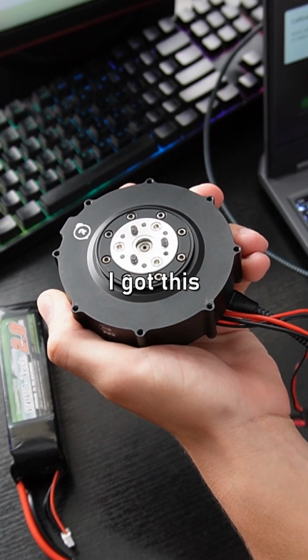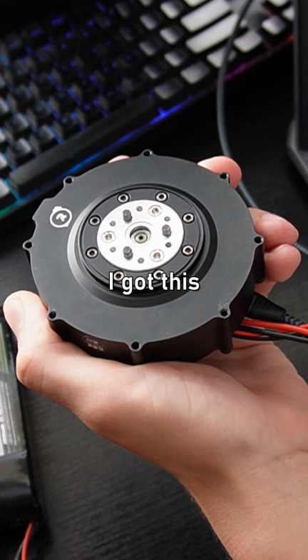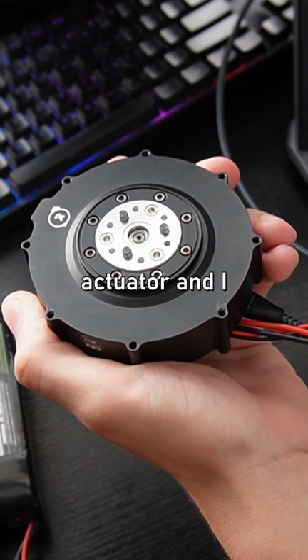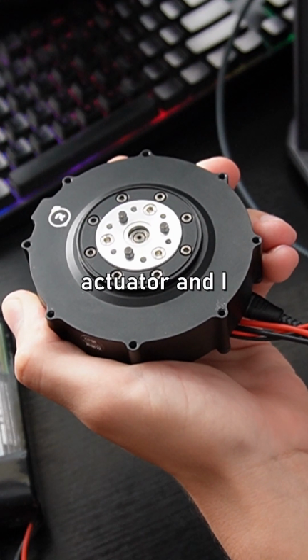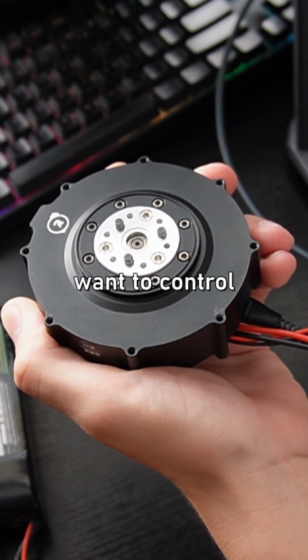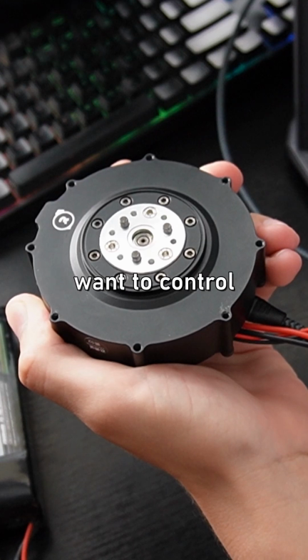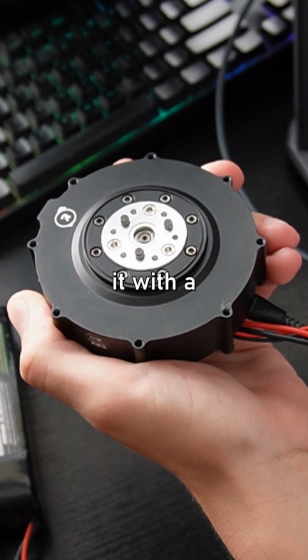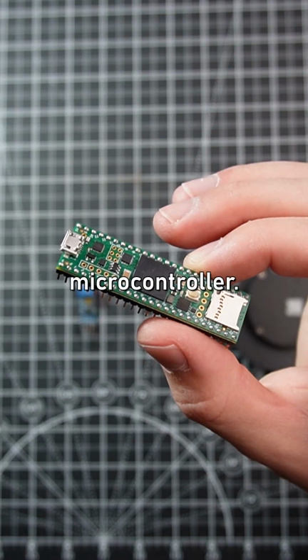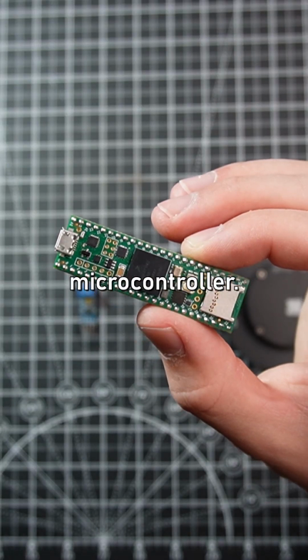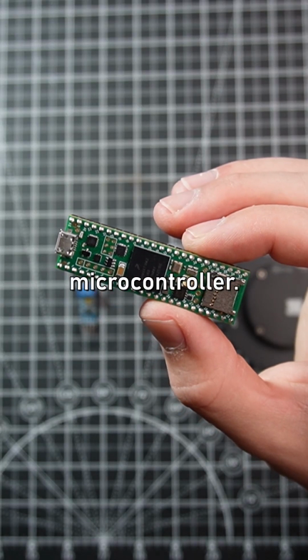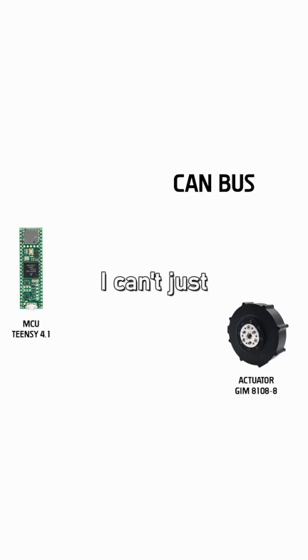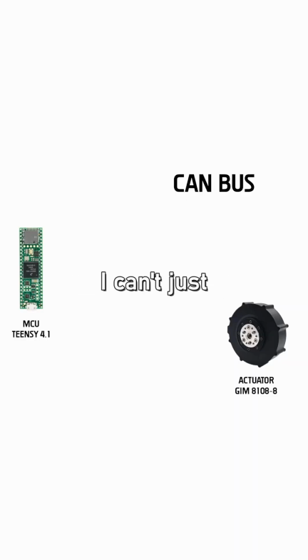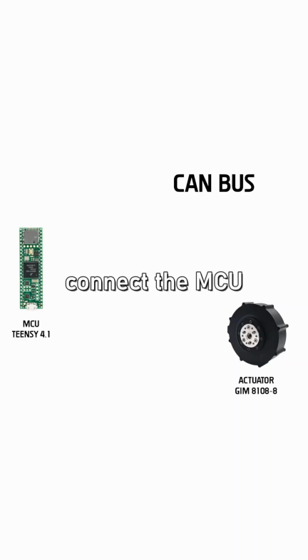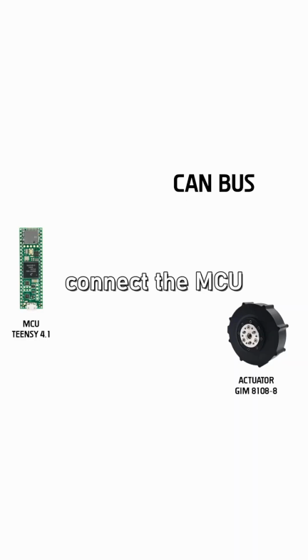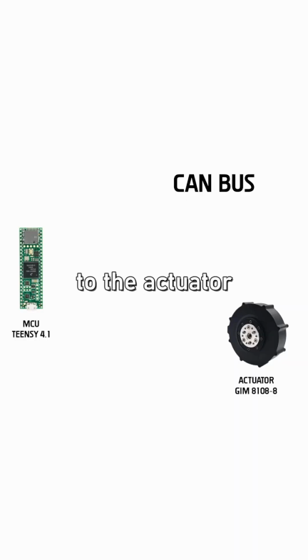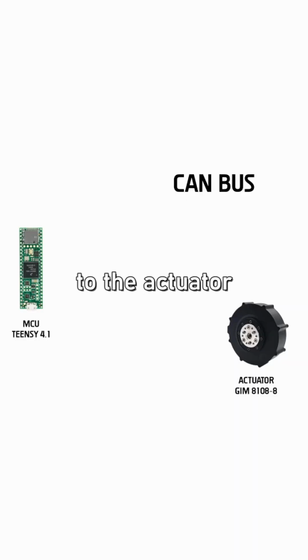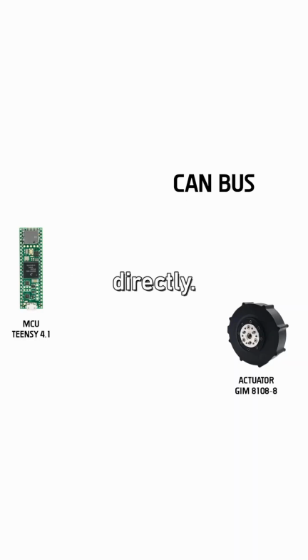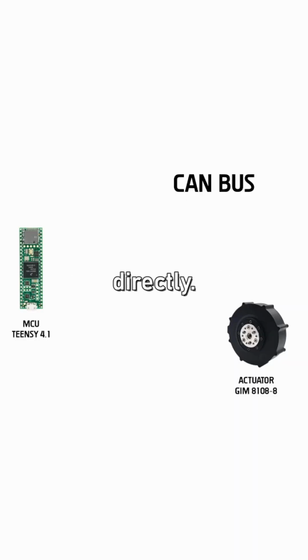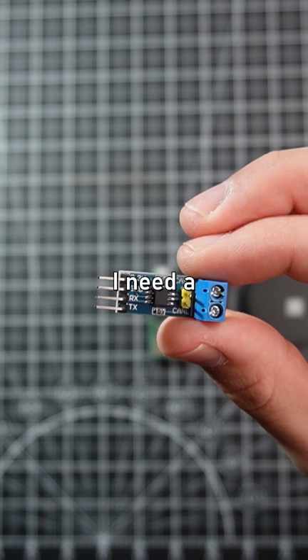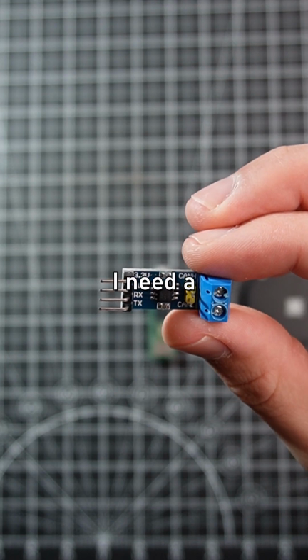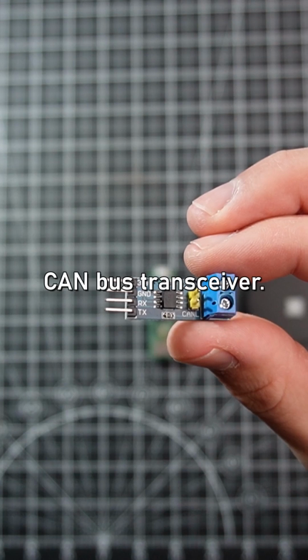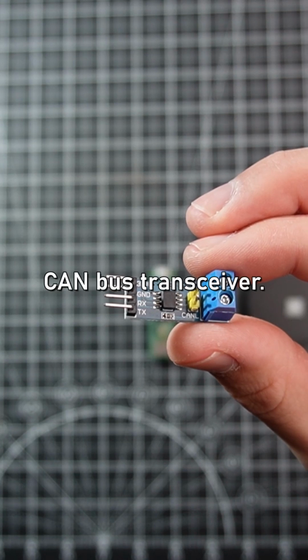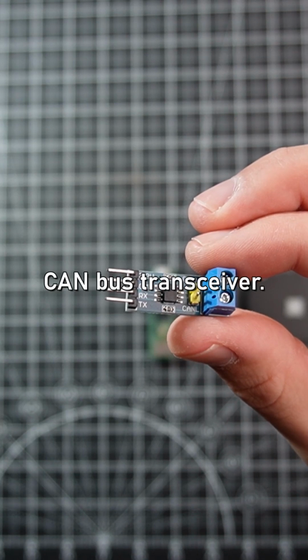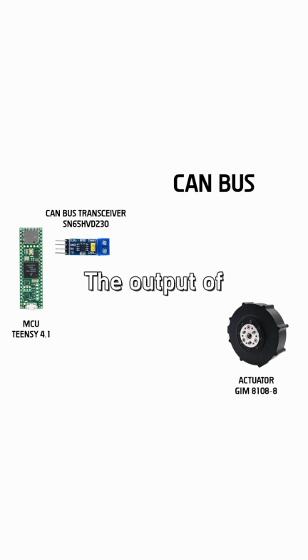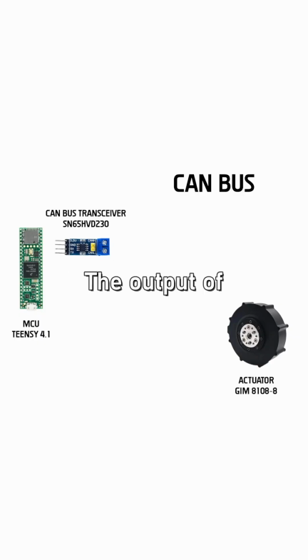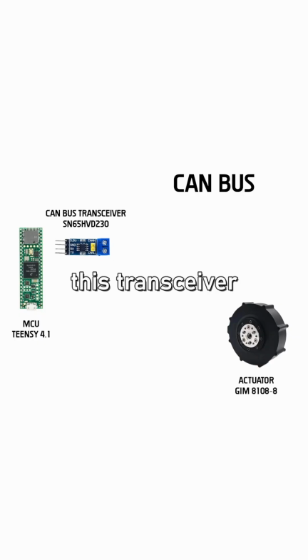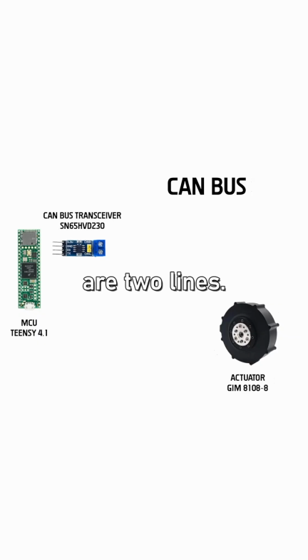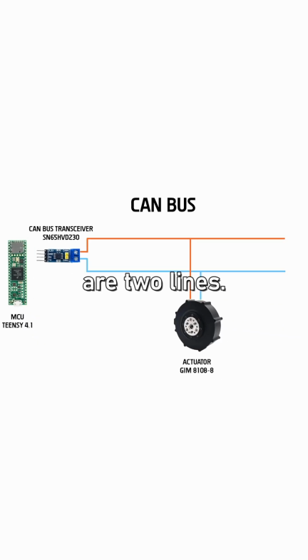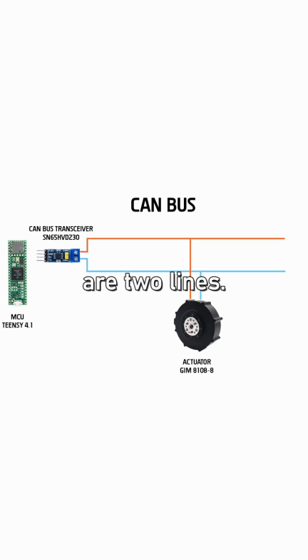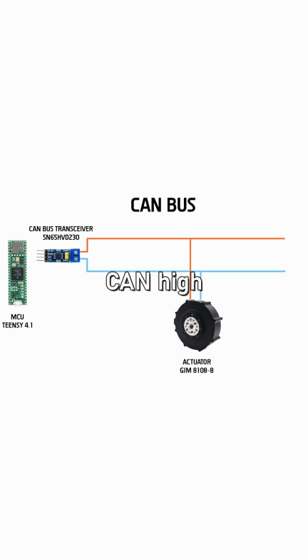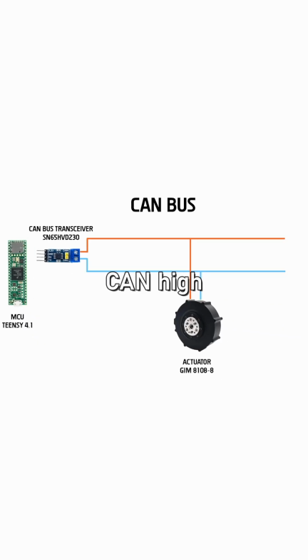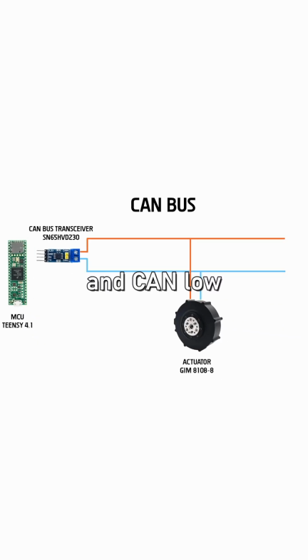I got this actuator and I want to control it with a microcontroller. I can't just connect the MCU to the actuator directly — I need a CANBUS transceiver. The output of this transceiver are two lines: CAN high and CAN low.